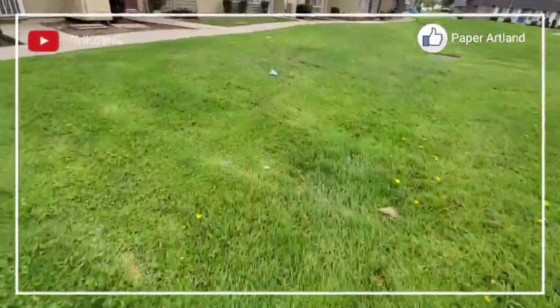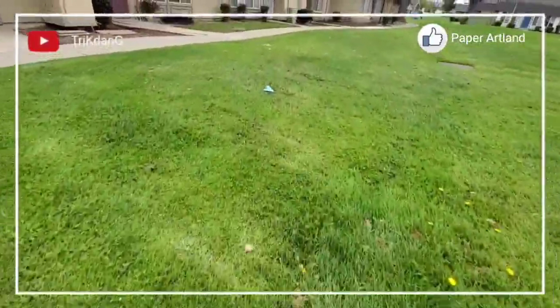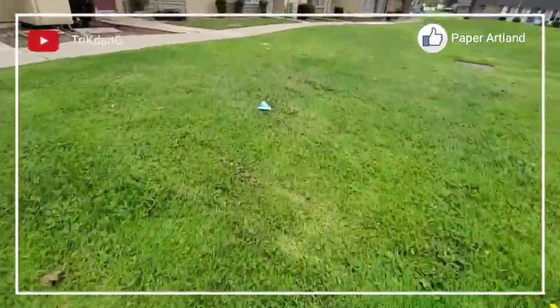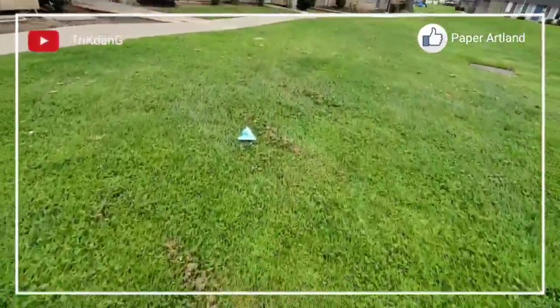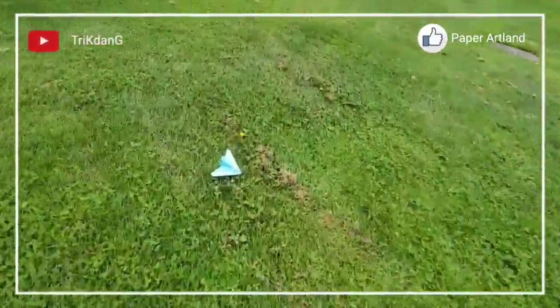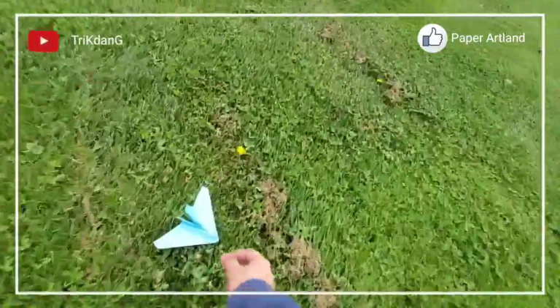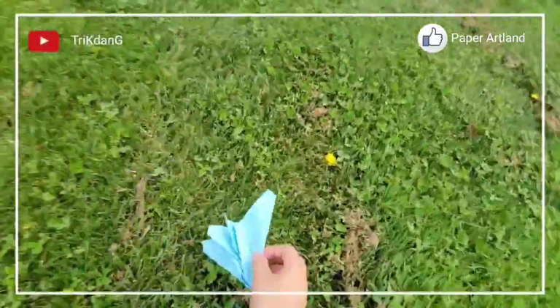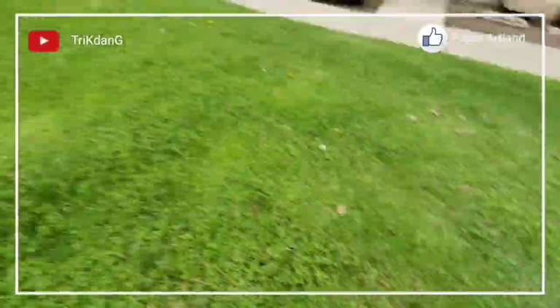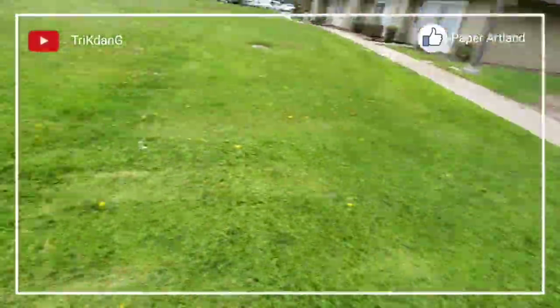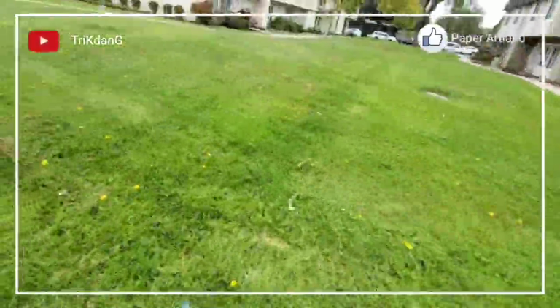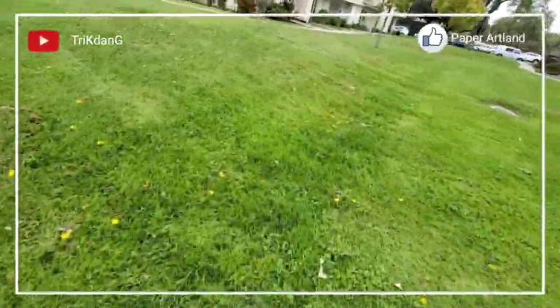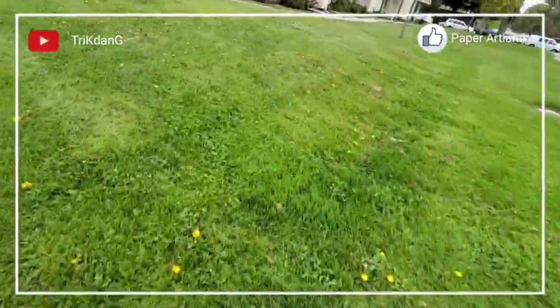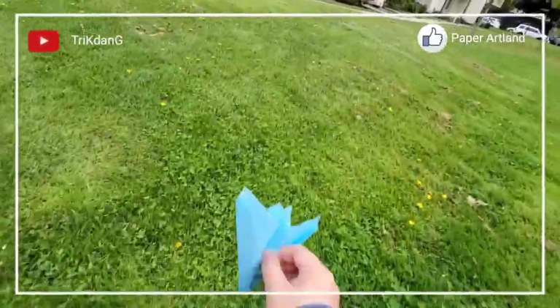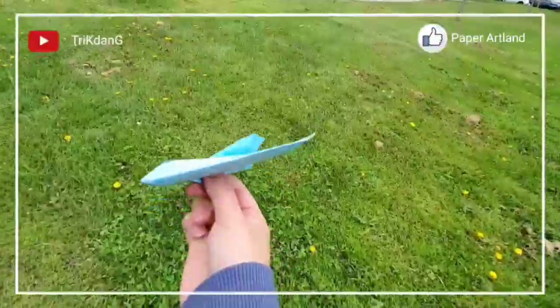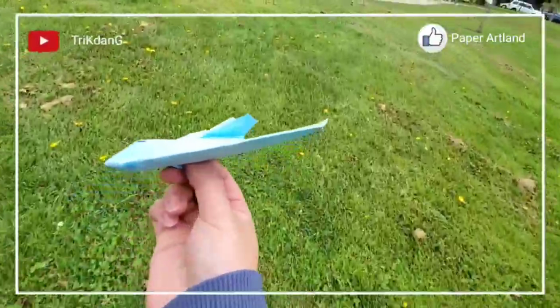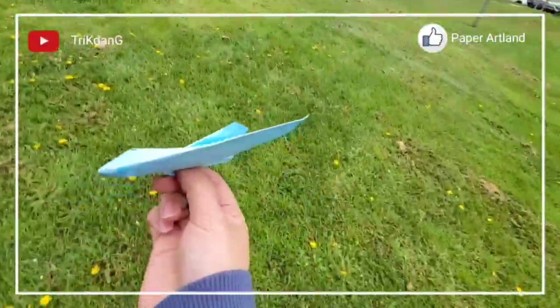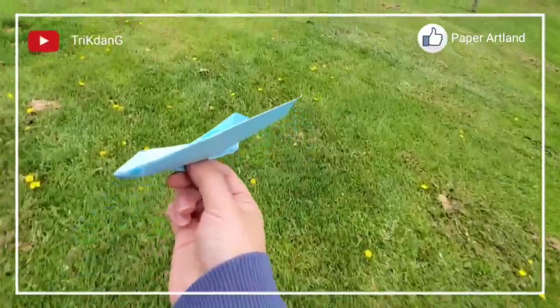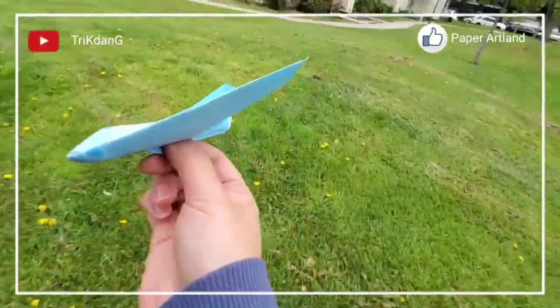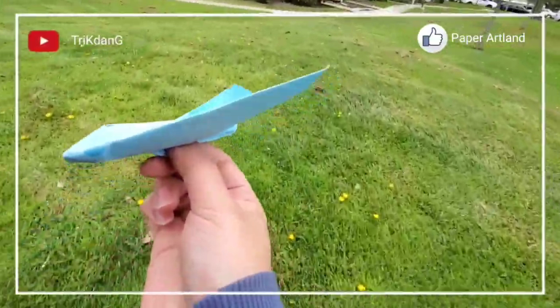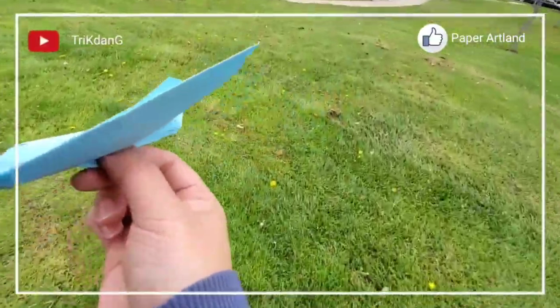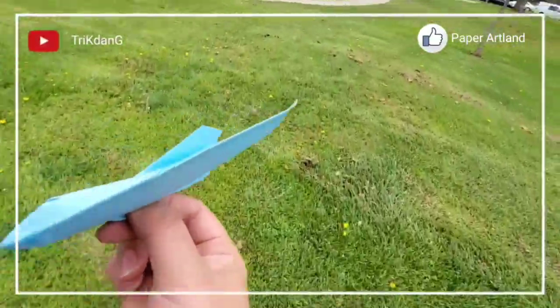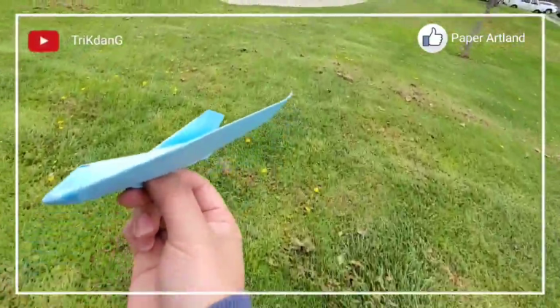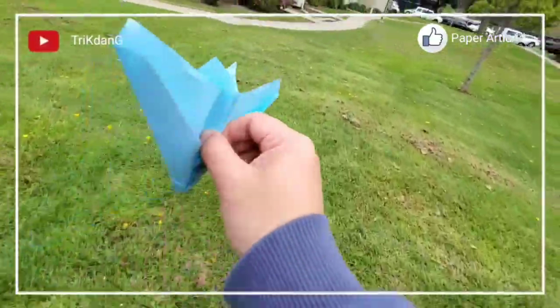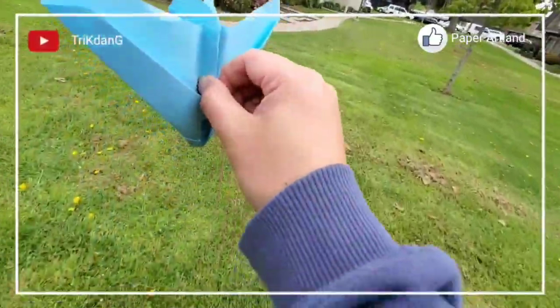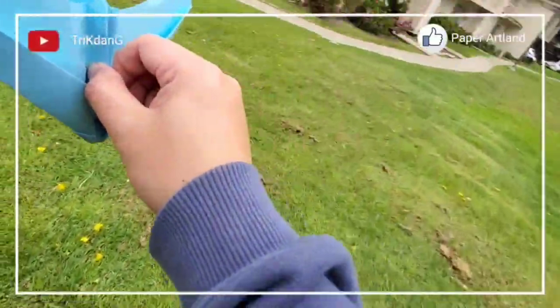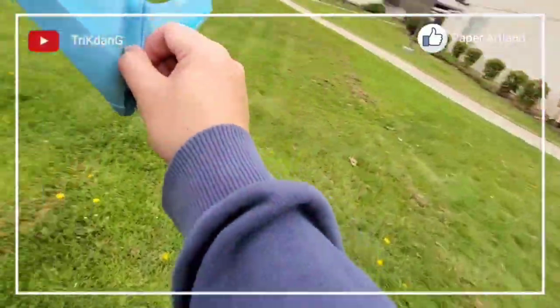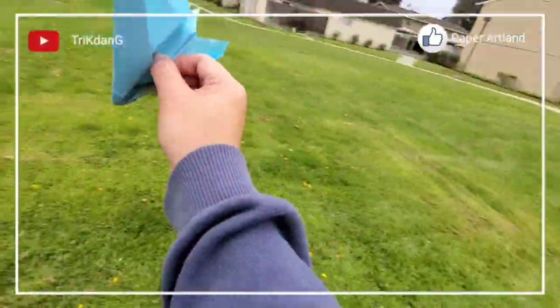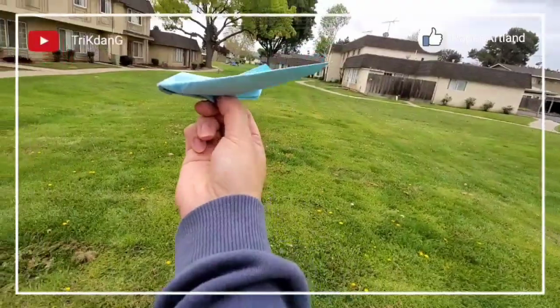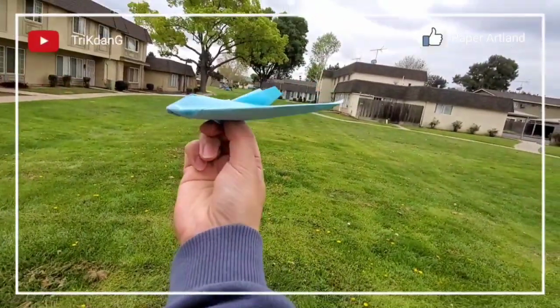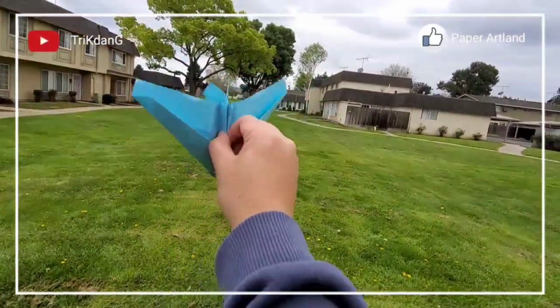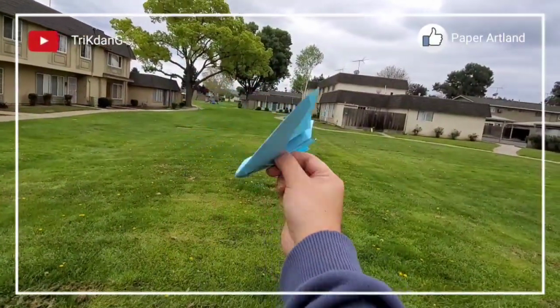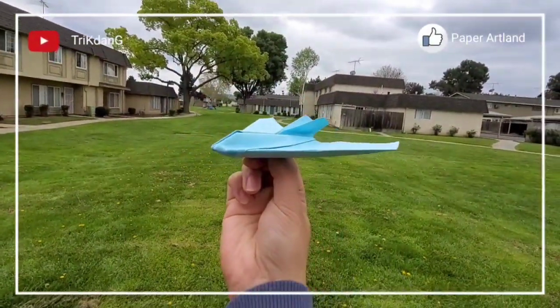Going to test it again. So if you don't throw it hard enough, the plane will crash. But if you throw it too hard, it will fly for a long distance. So this time, I will throw it harder.